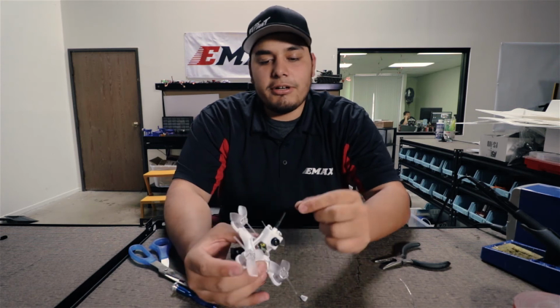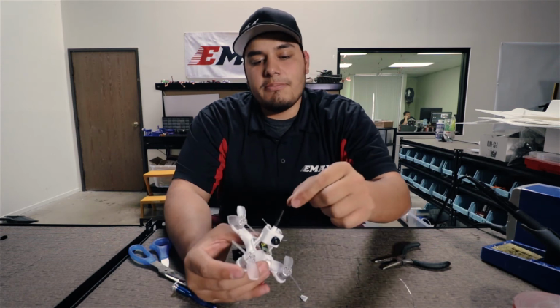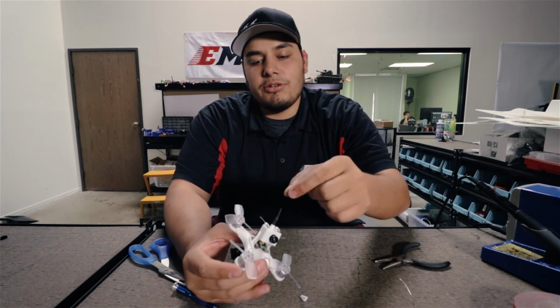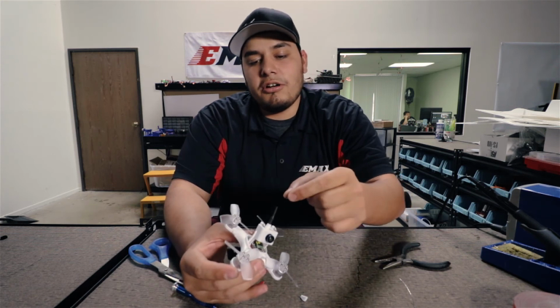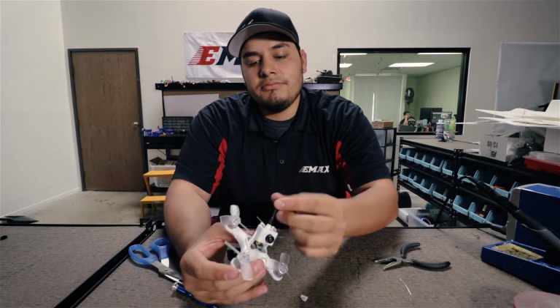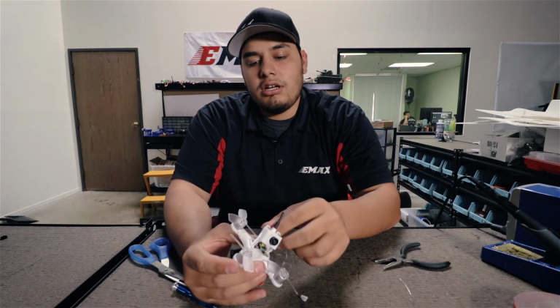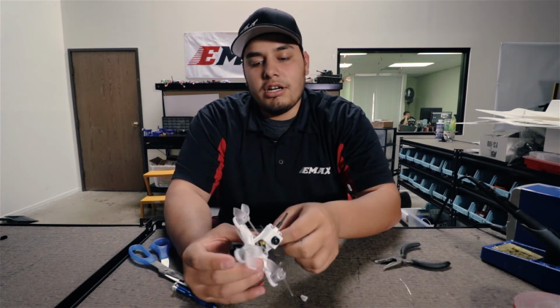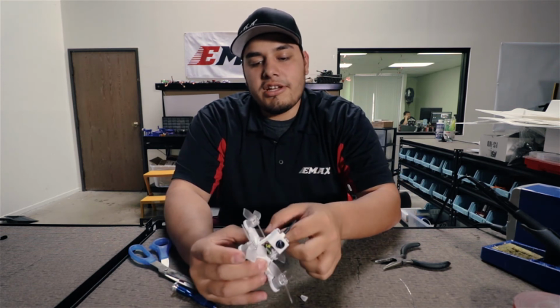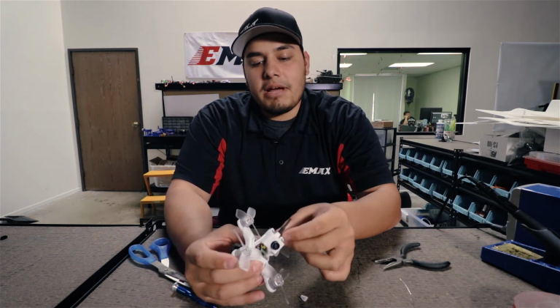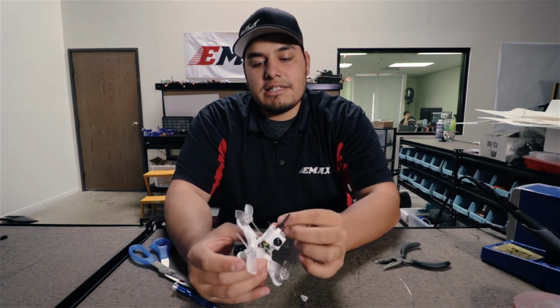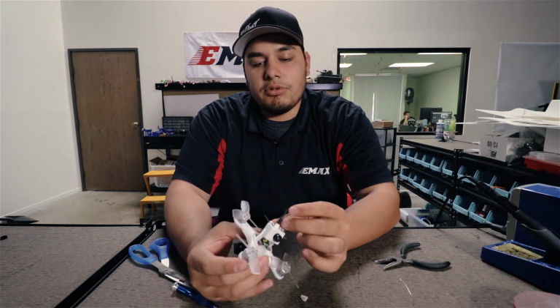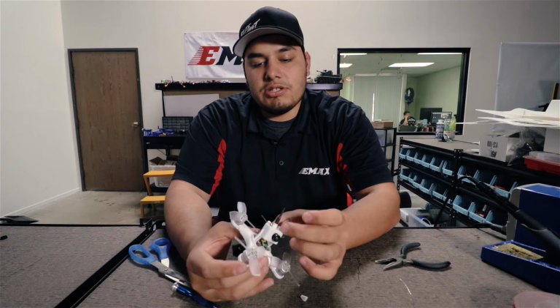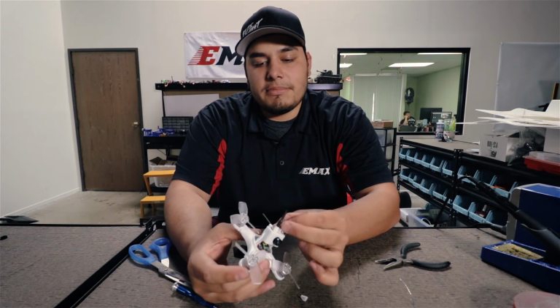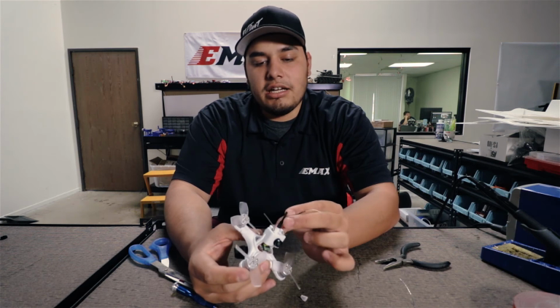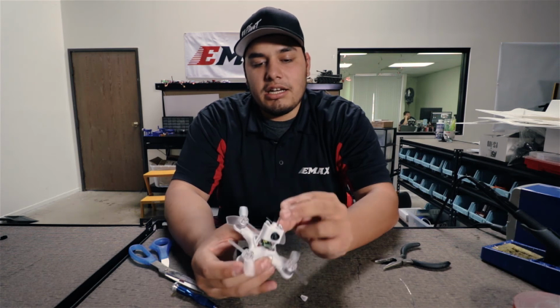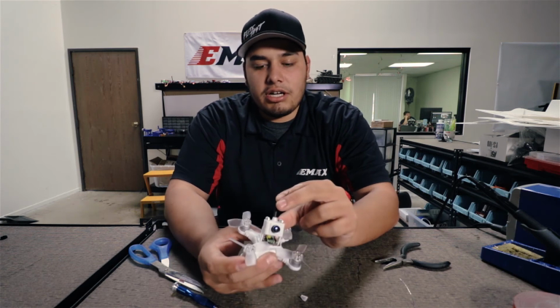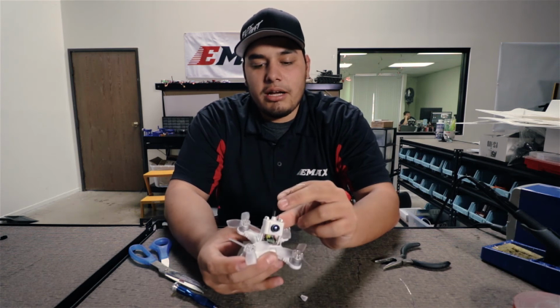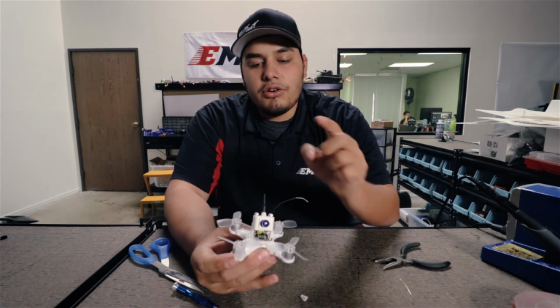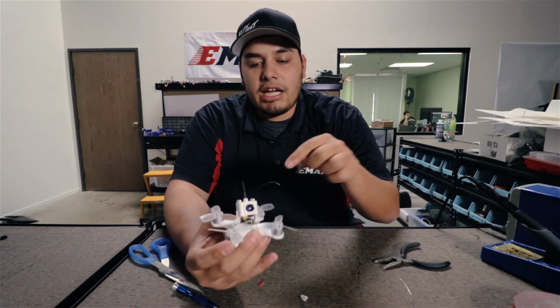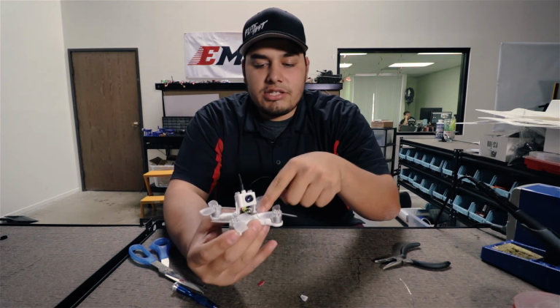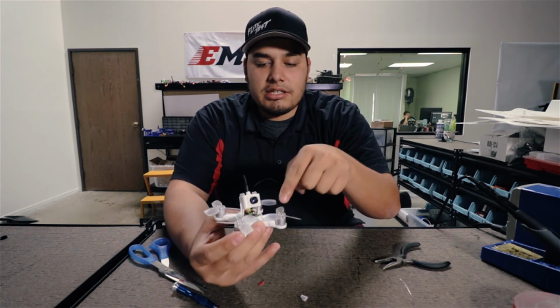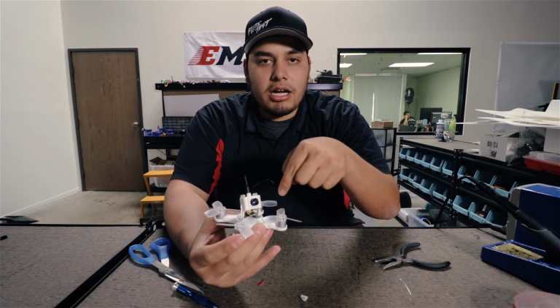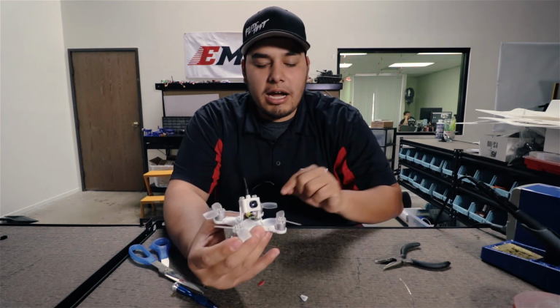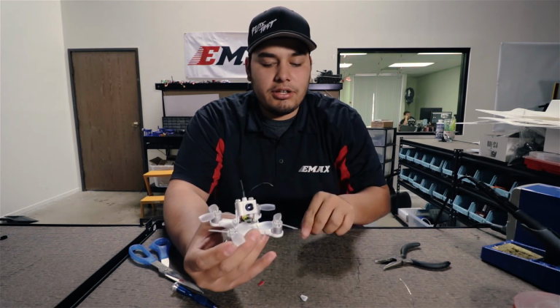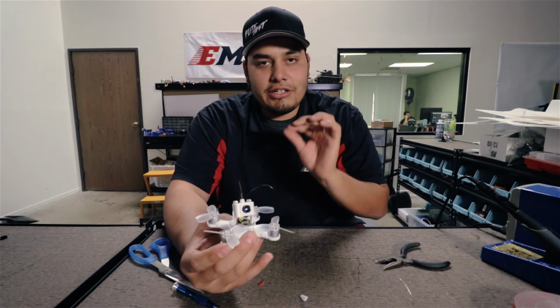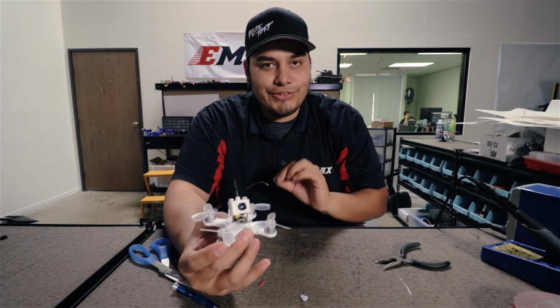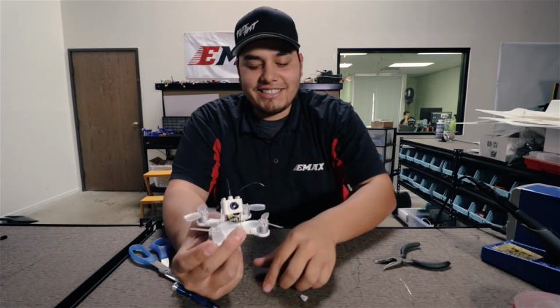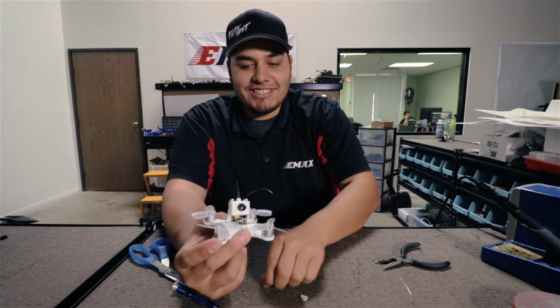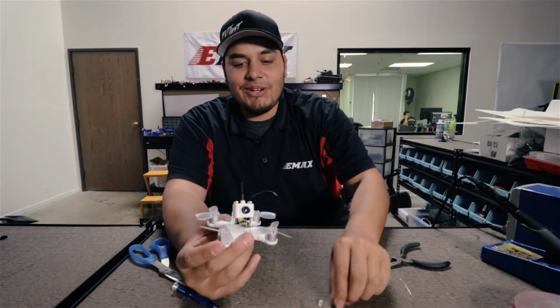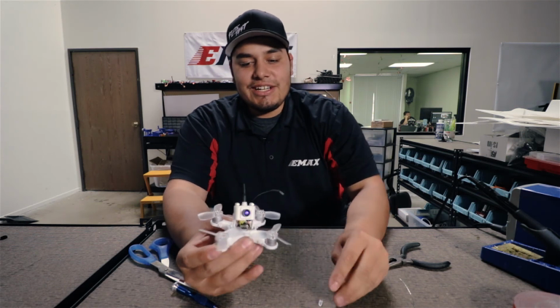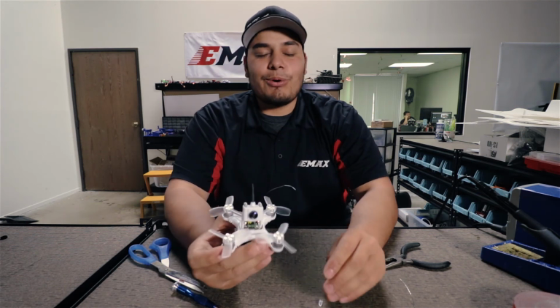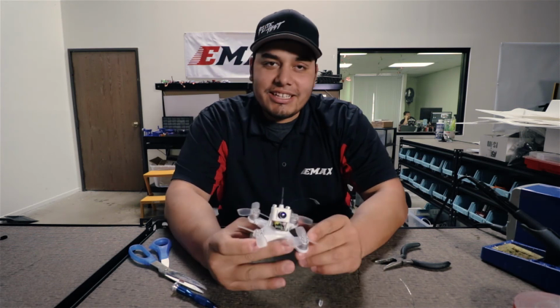All you want to do now is mount your antenna wire. There are a number of ways you can do it — some people just use a zip tie and heat shrink going up. We like to insert it into the body and wrap it under the flight controller for a nice clean install.